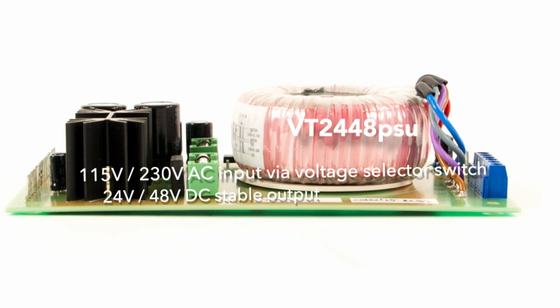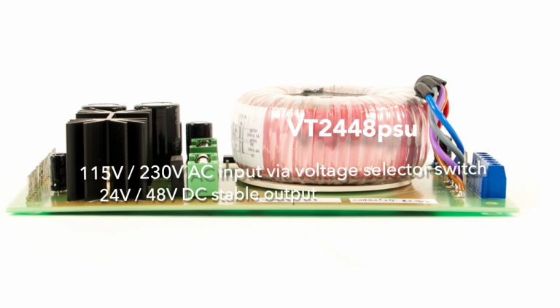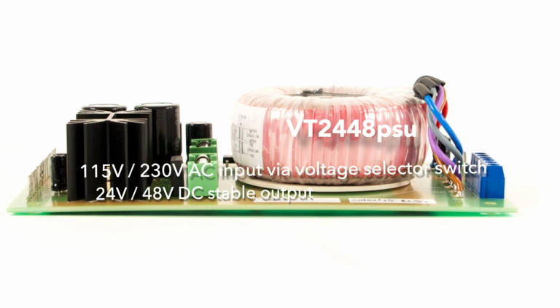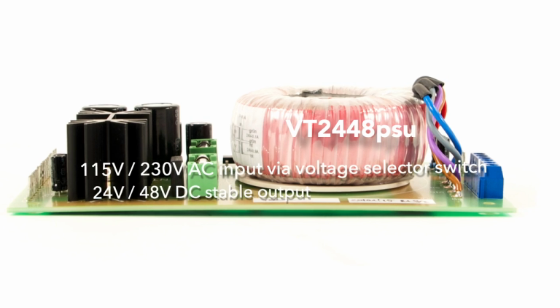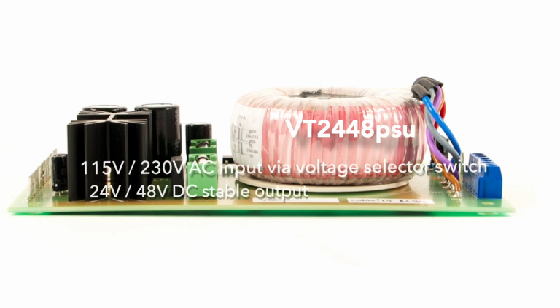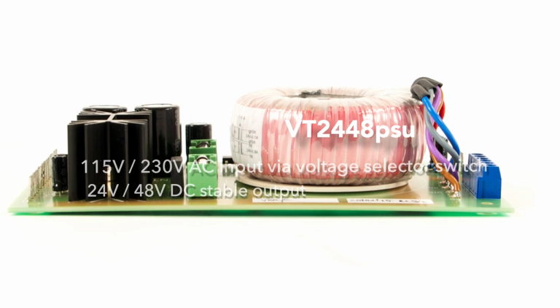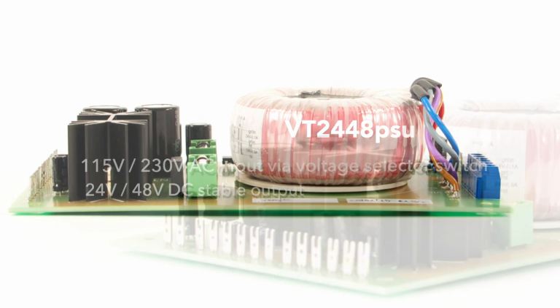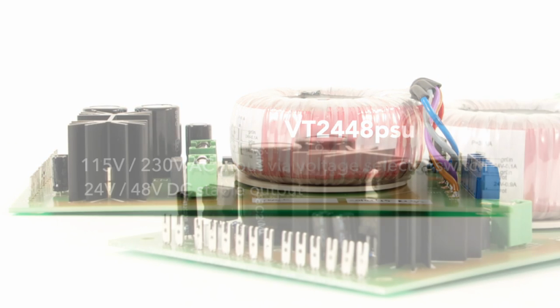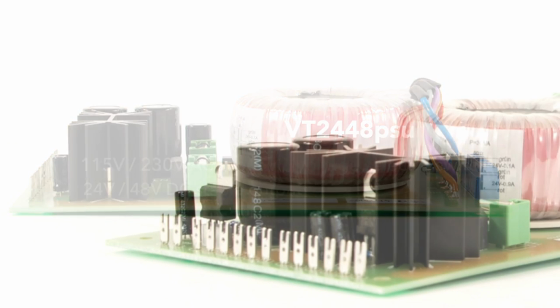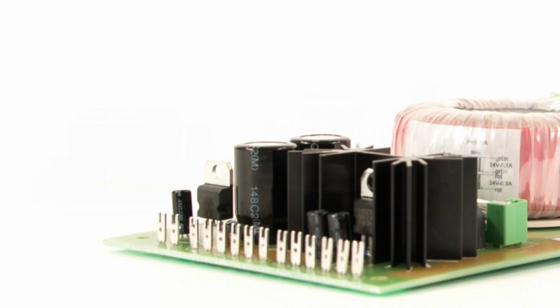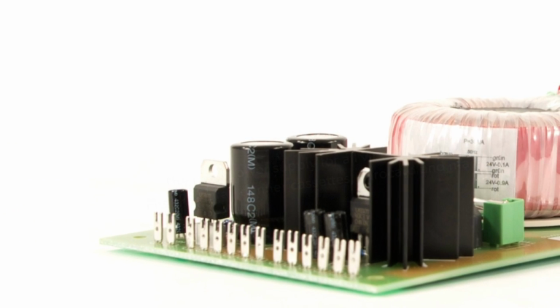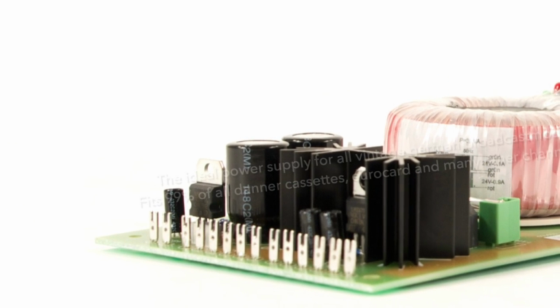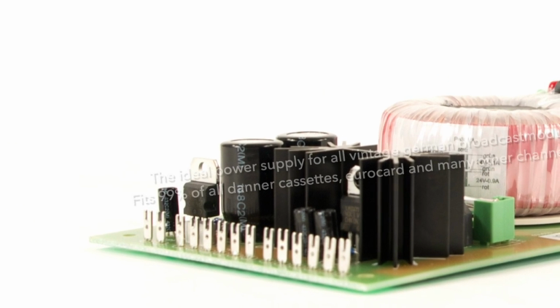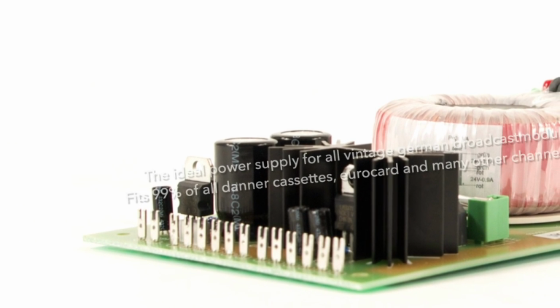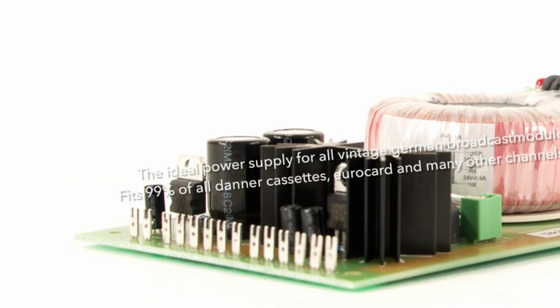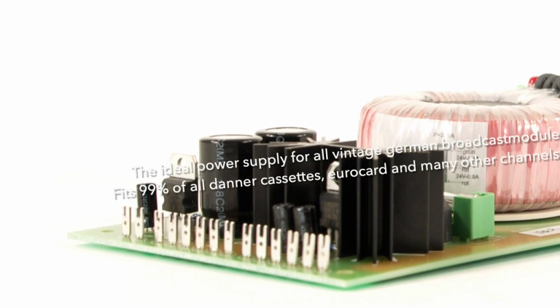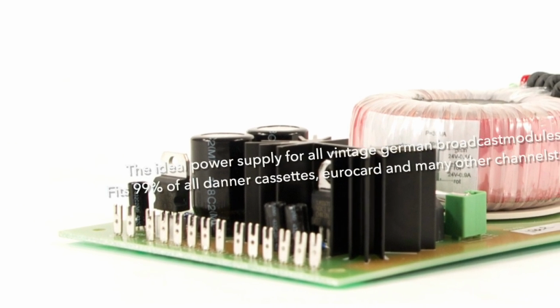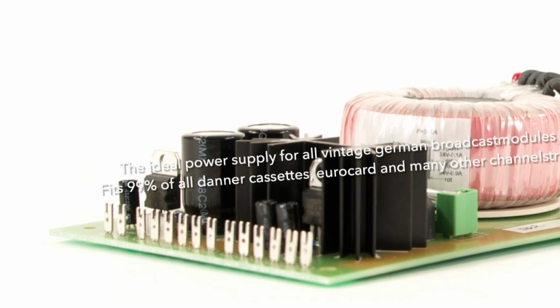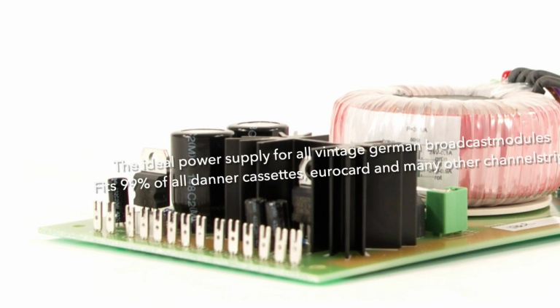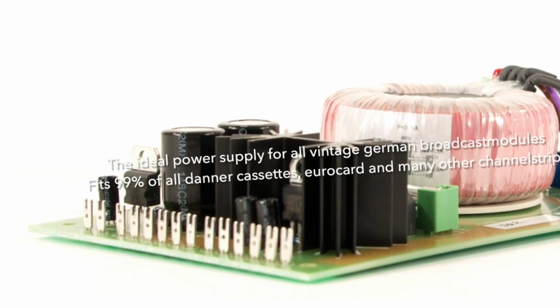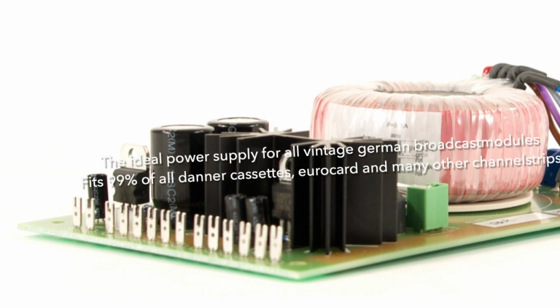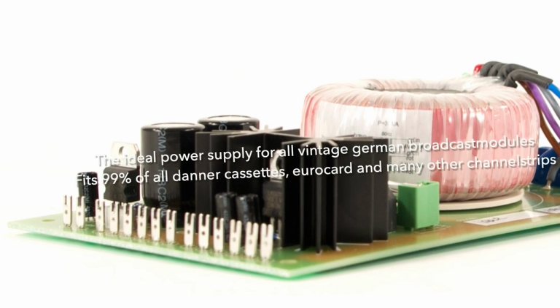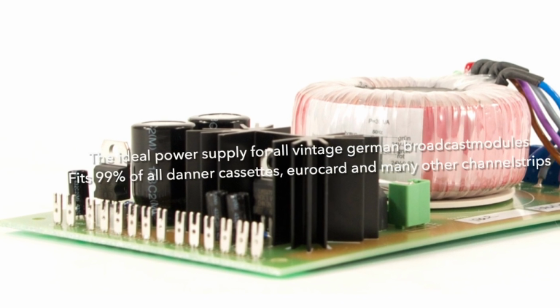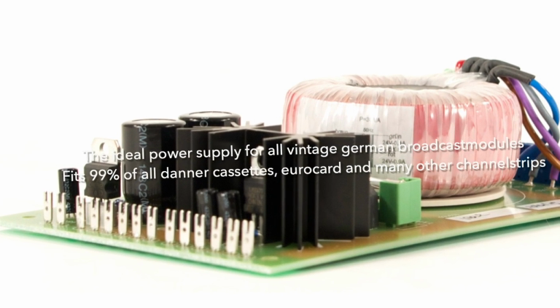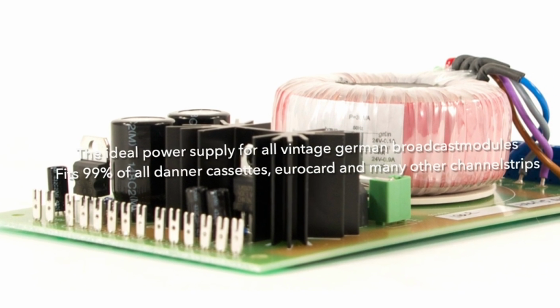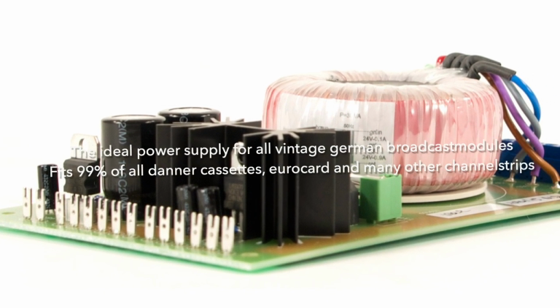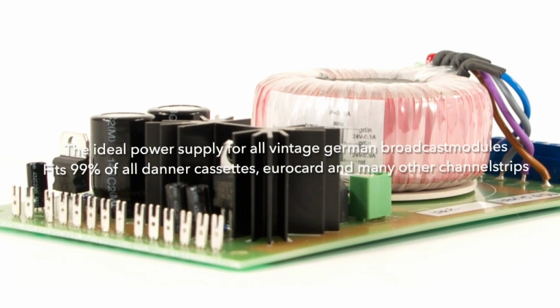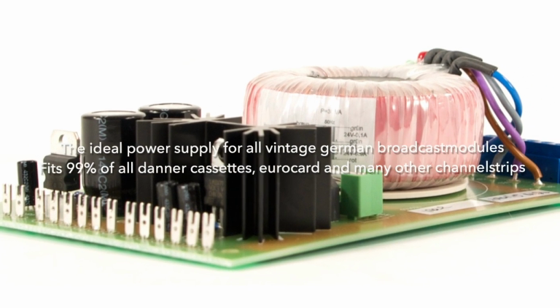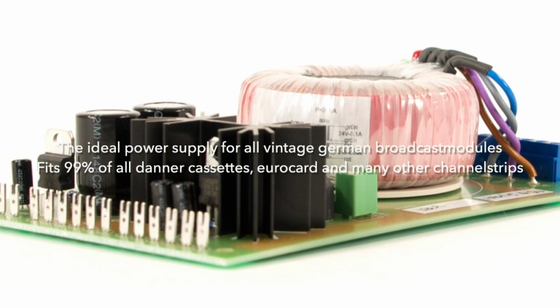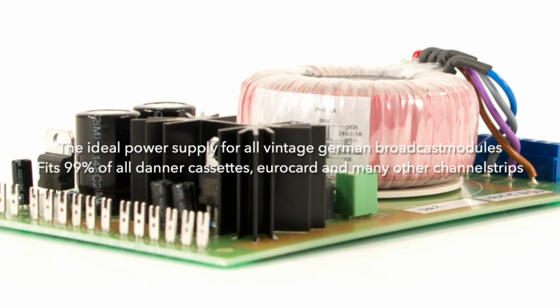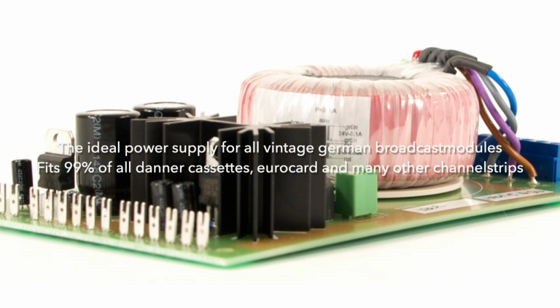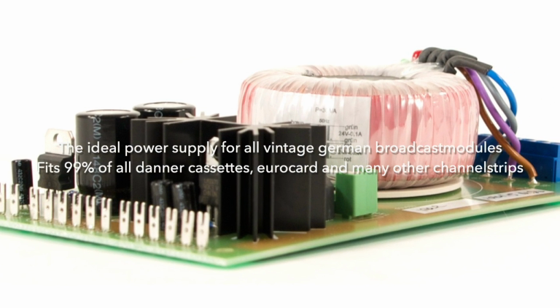the VT2448PSU is the ideal power supply for all Dana cassettes, Eurocarts, and many more vintage analog modules which need a stable 24V DC output and, optionally, phantom power.